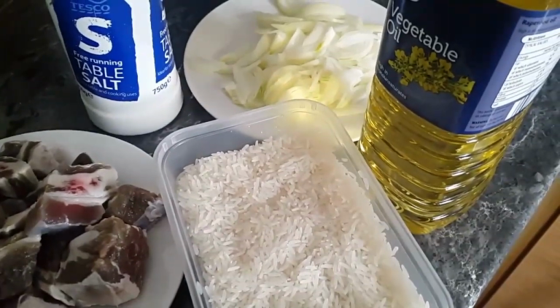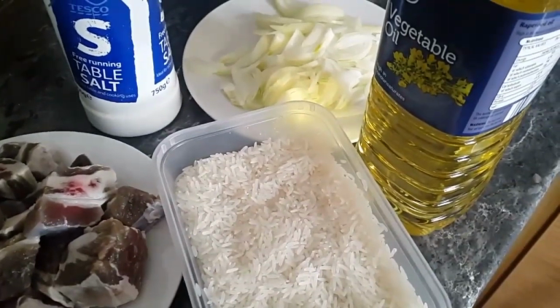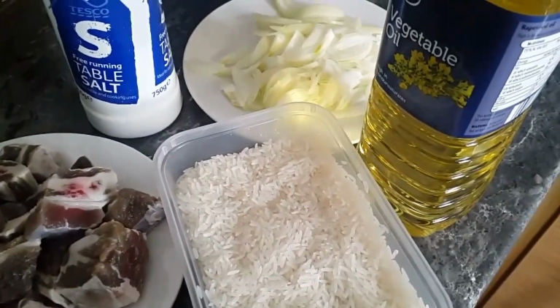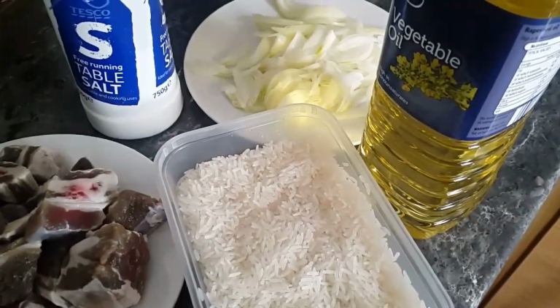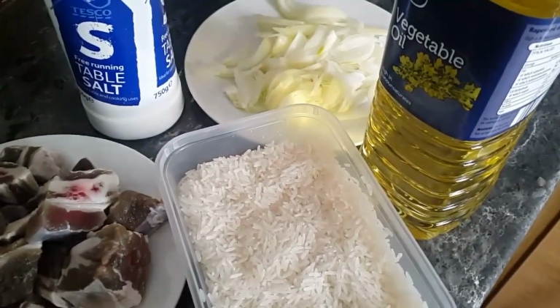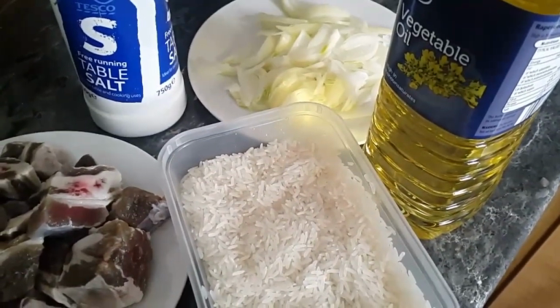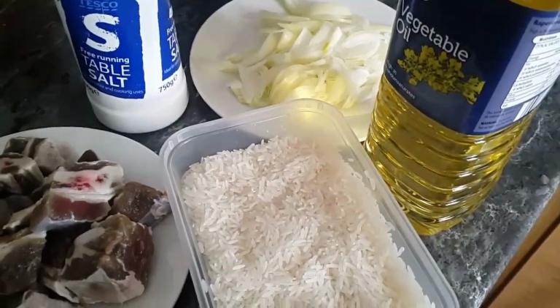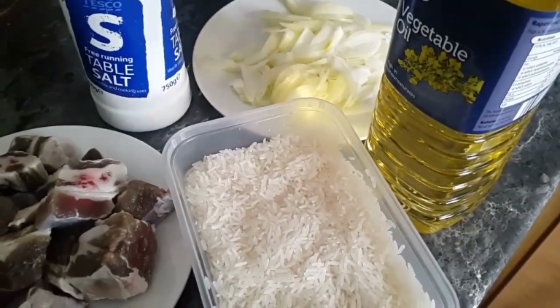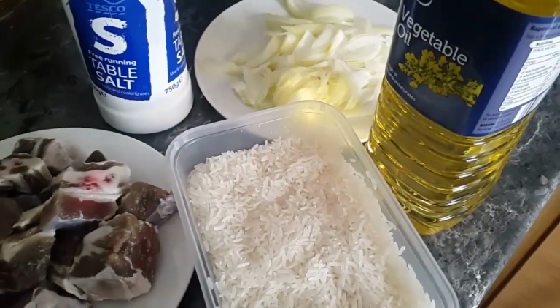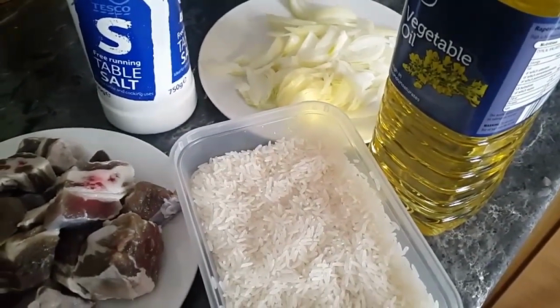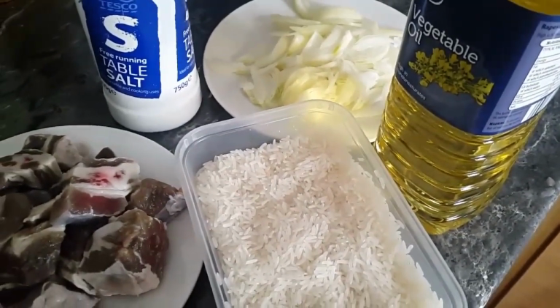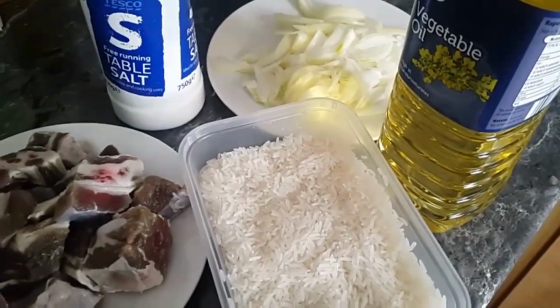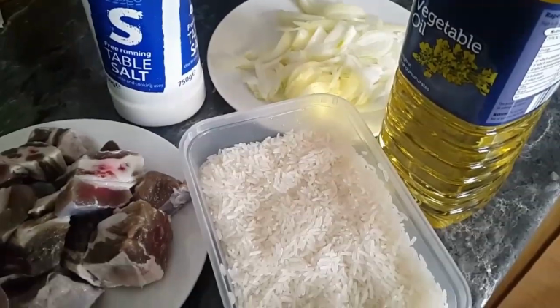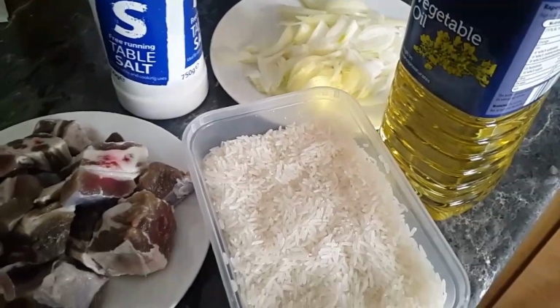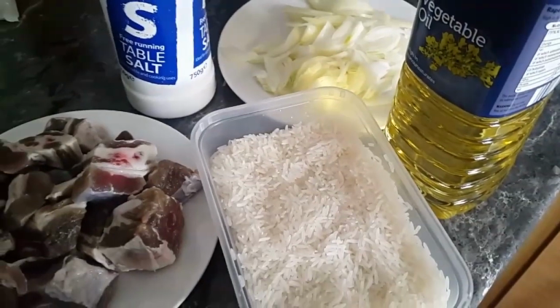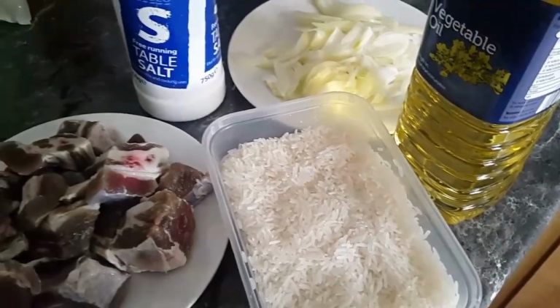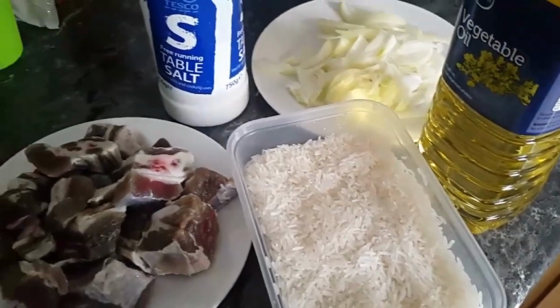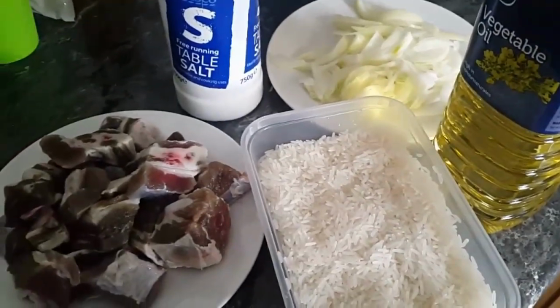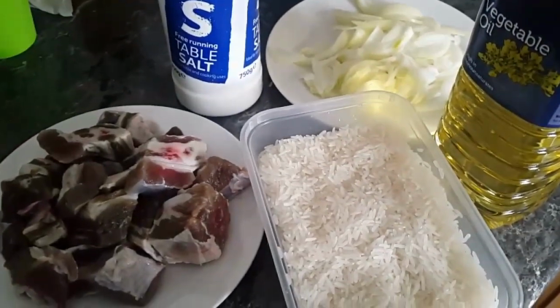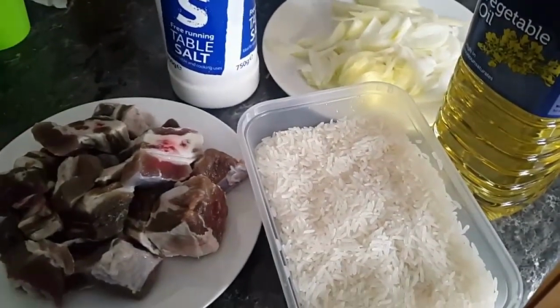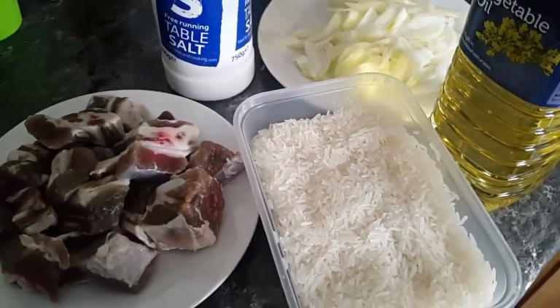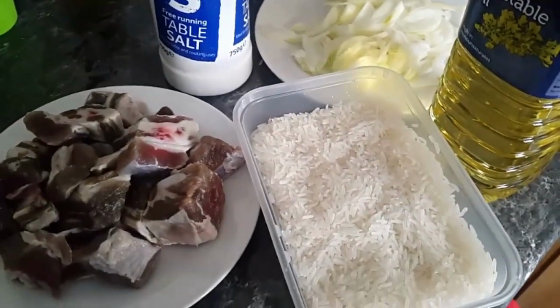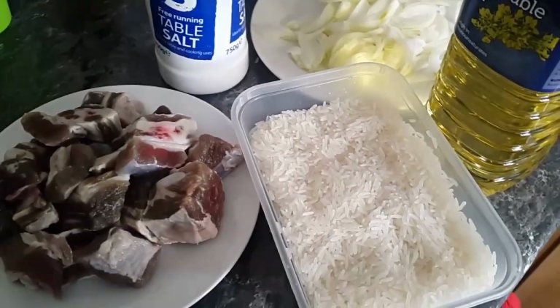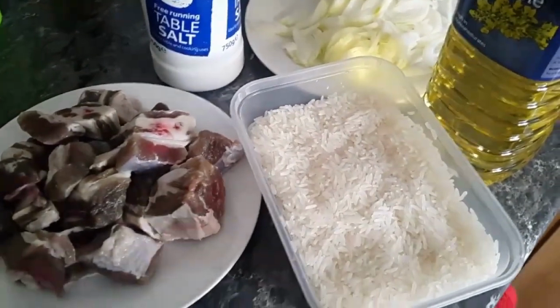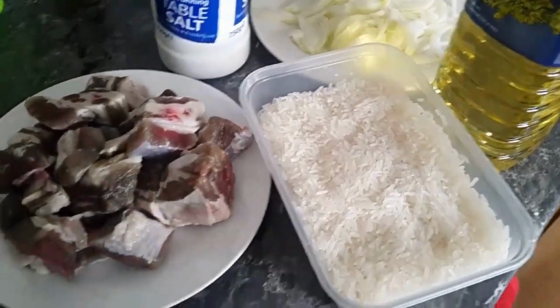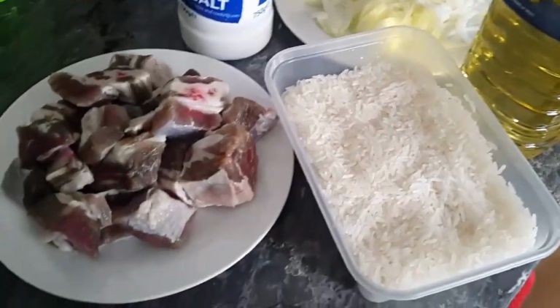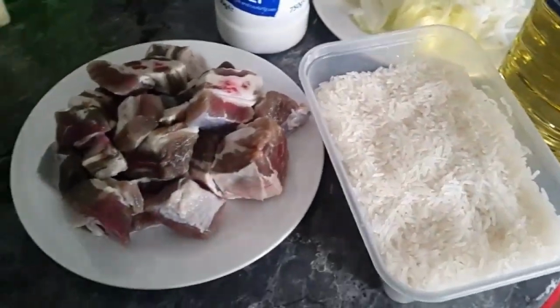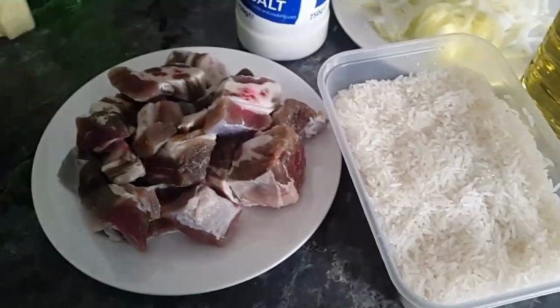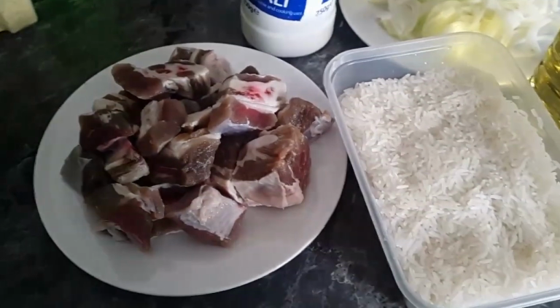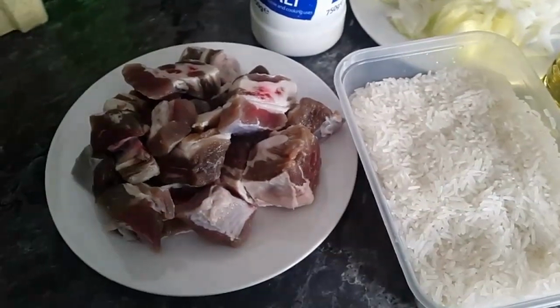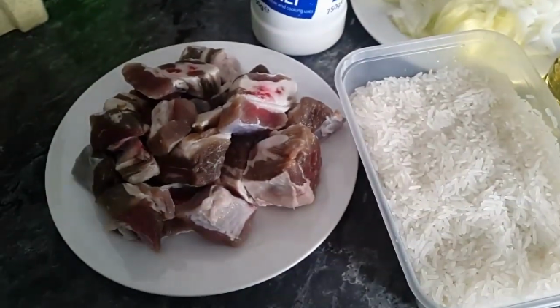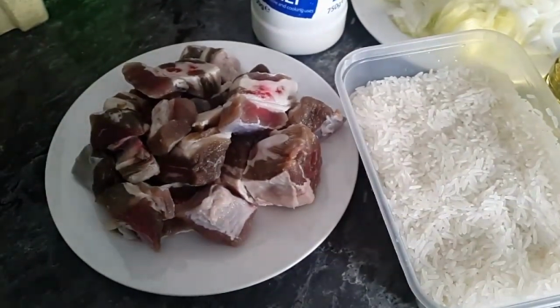You need some cooking oil, some sliced onion — I used one onion — rice of course, your tolu beef, and some salt, just a pinch of salt.